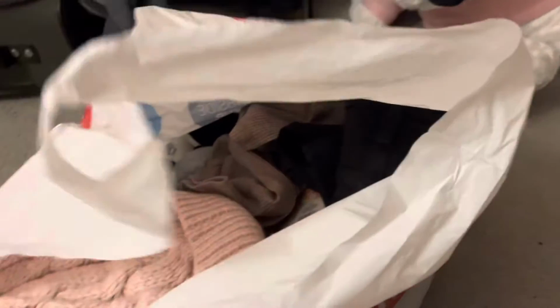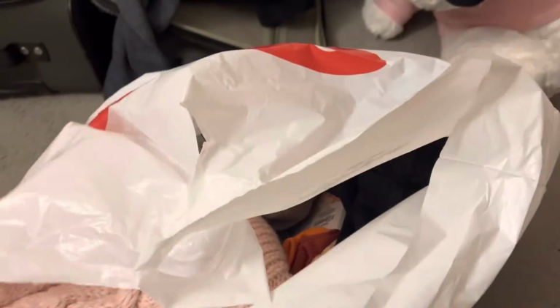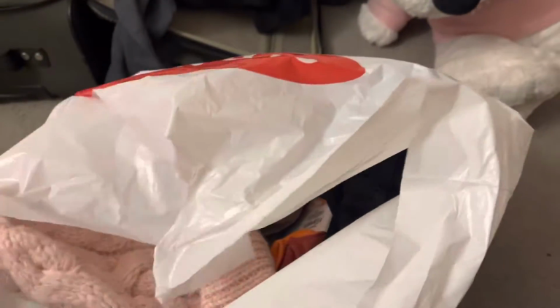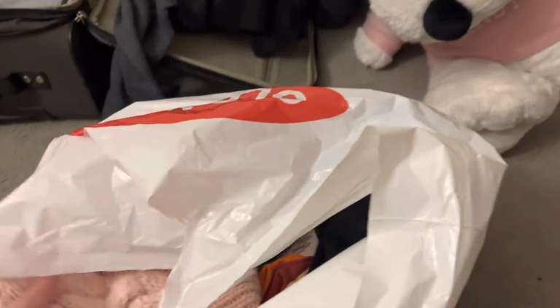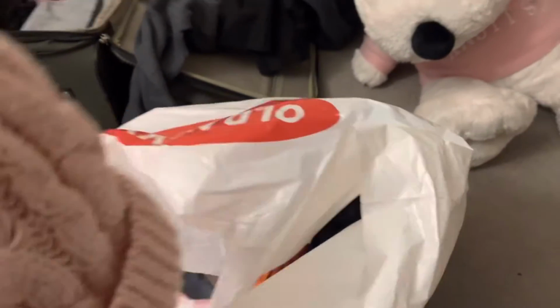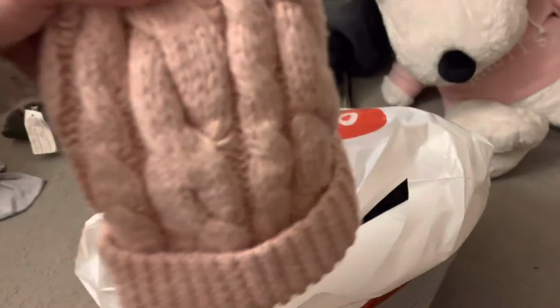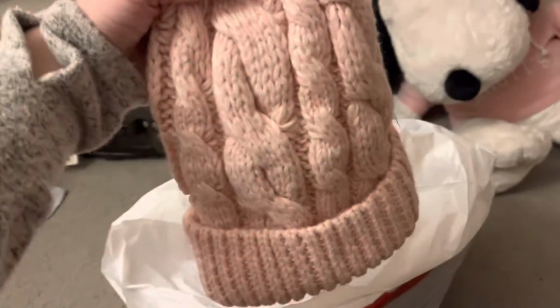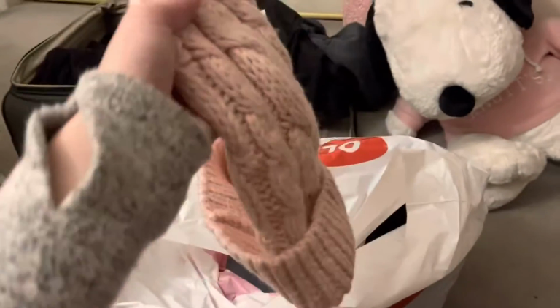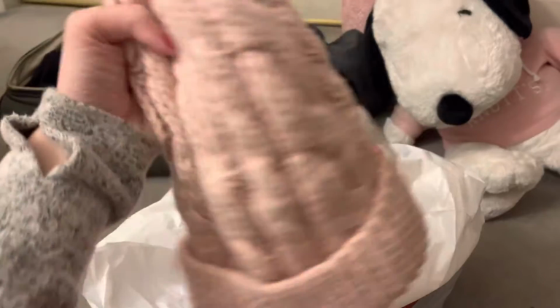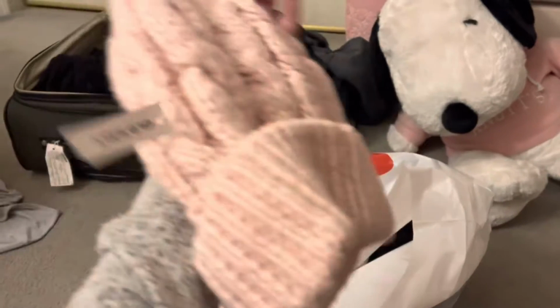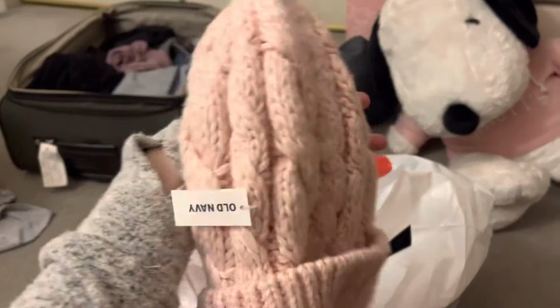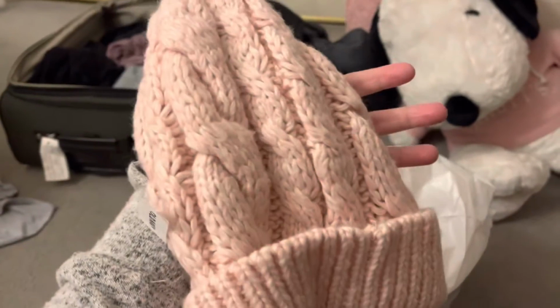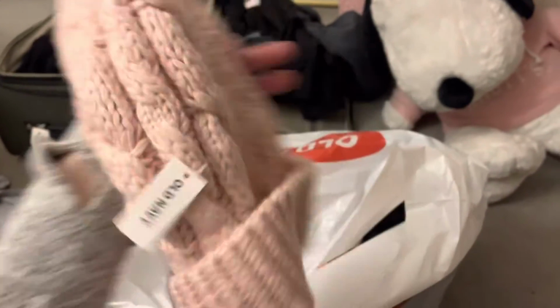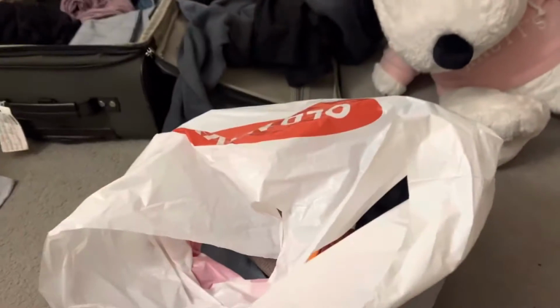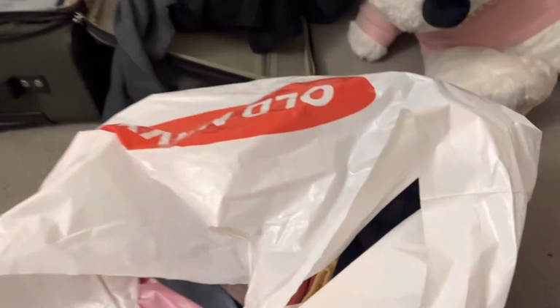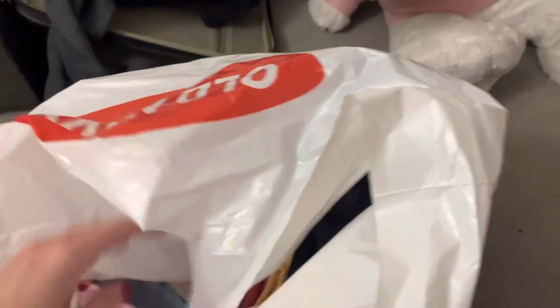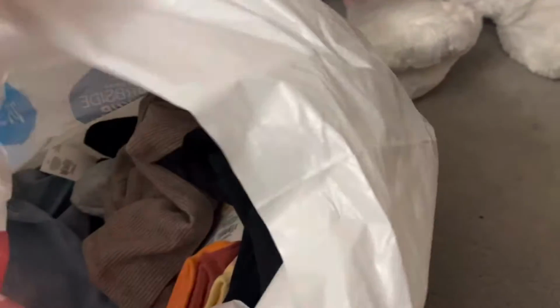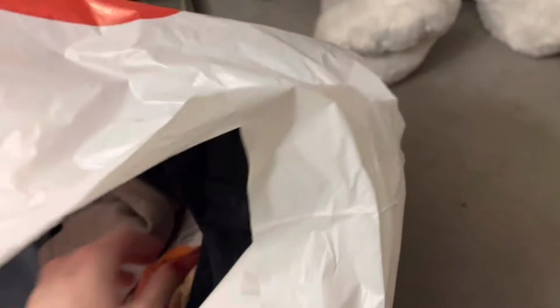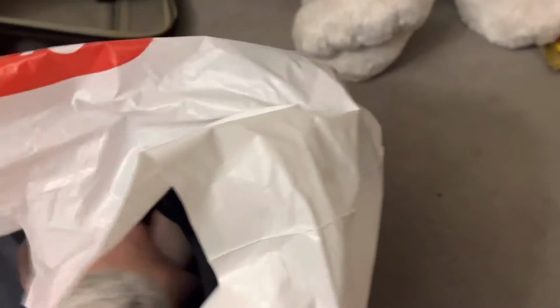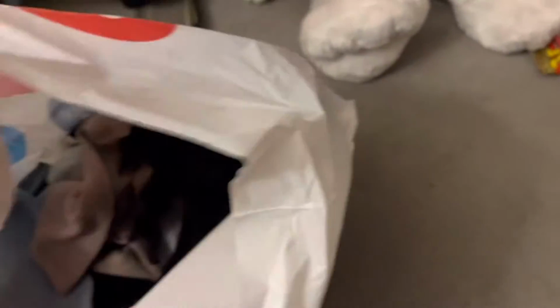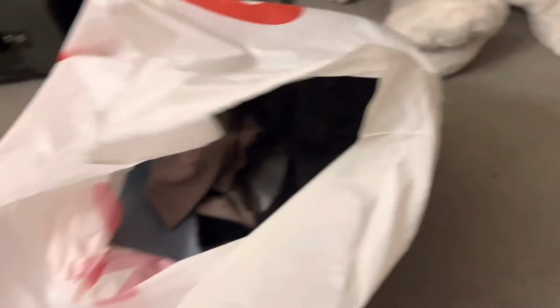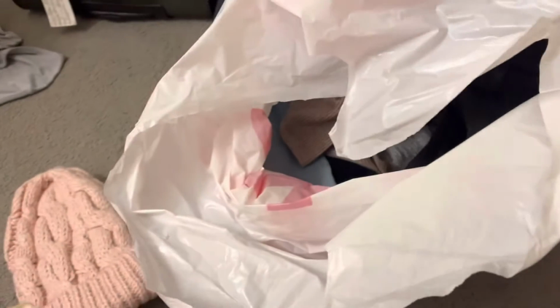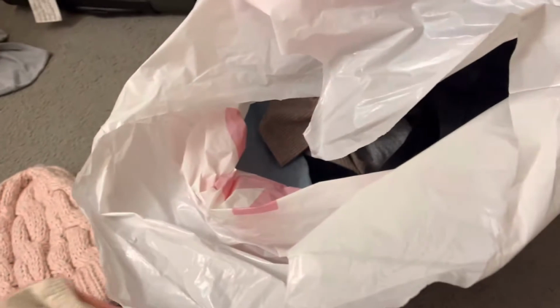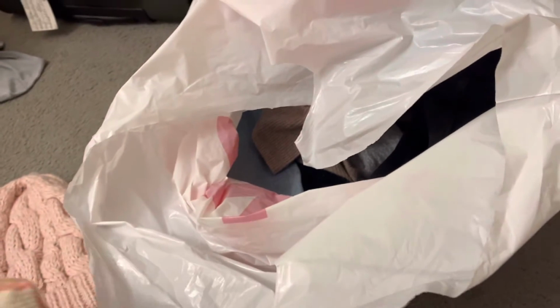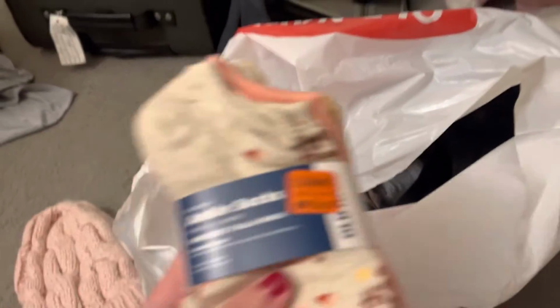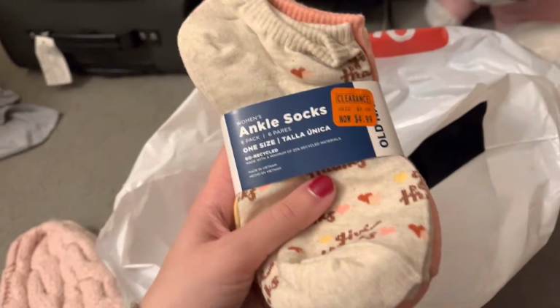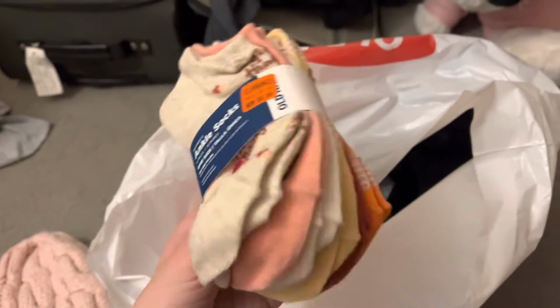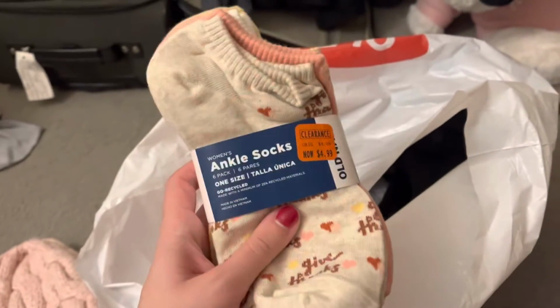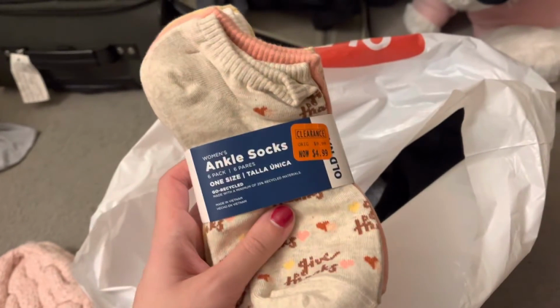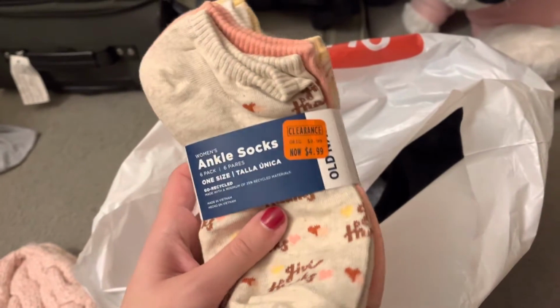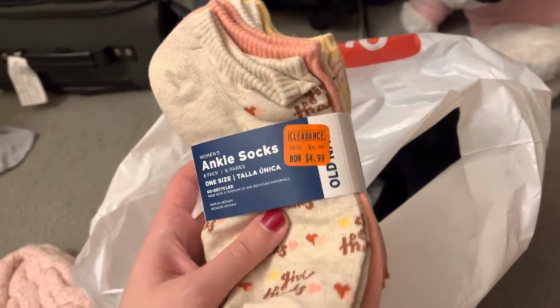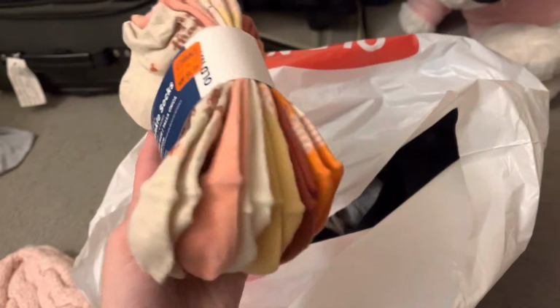Everything that I got was on sale, by the way. First, I got this knitted beanie — super cute, it's in my favorite color, pink. Next, I got this pair of ankle socks, they're all like fall themed.